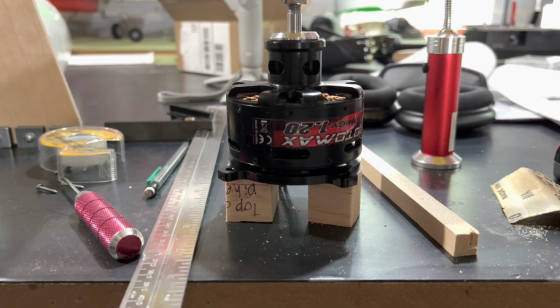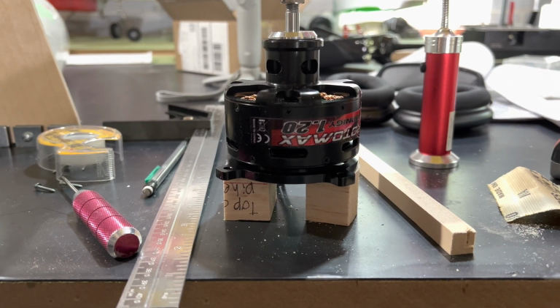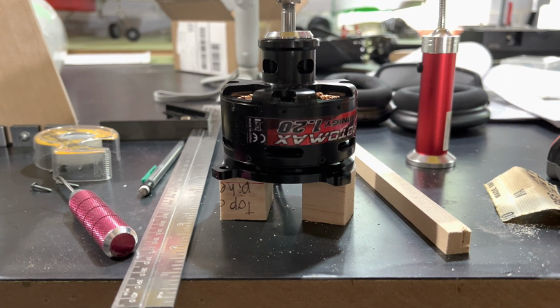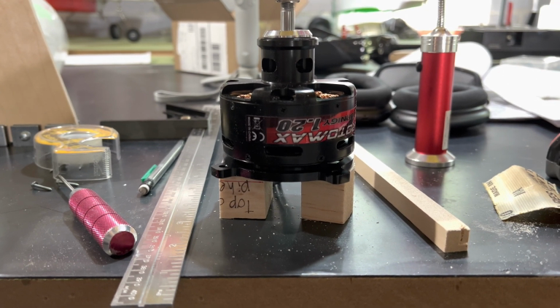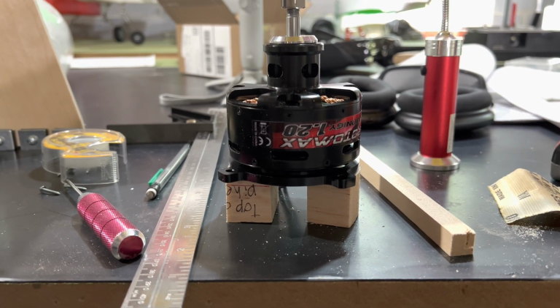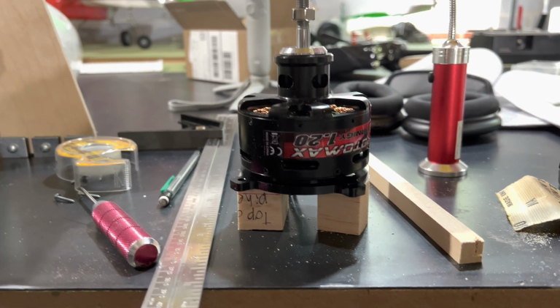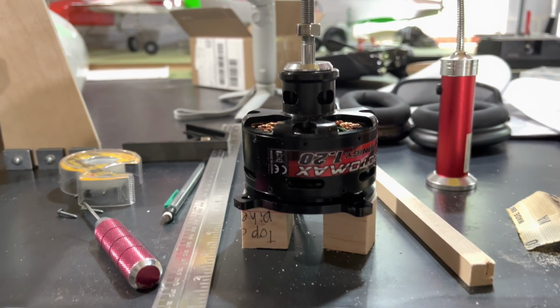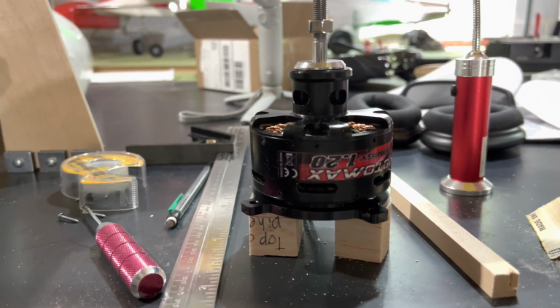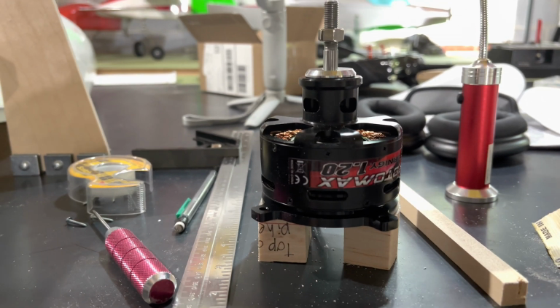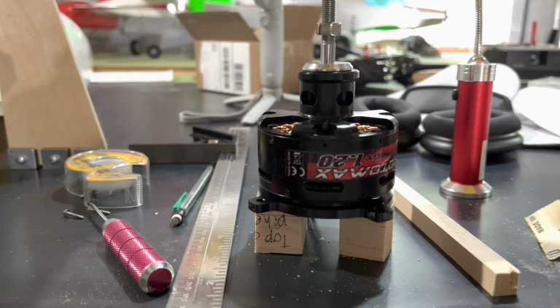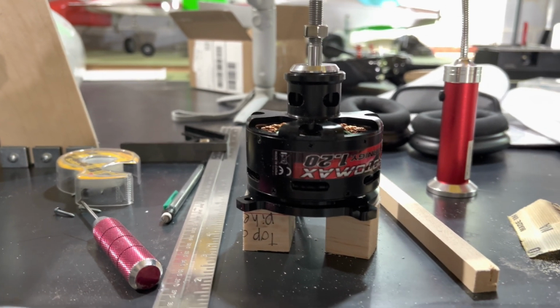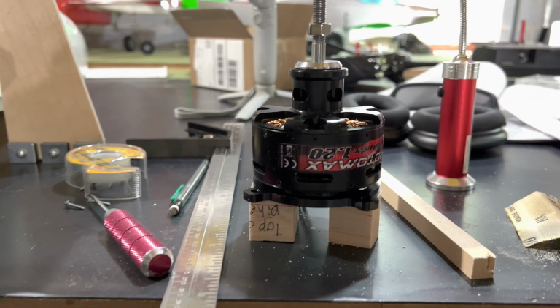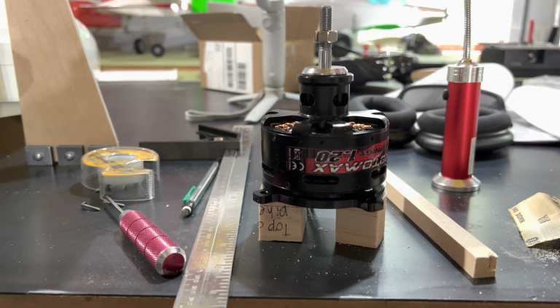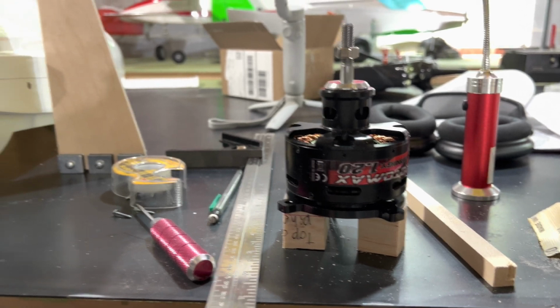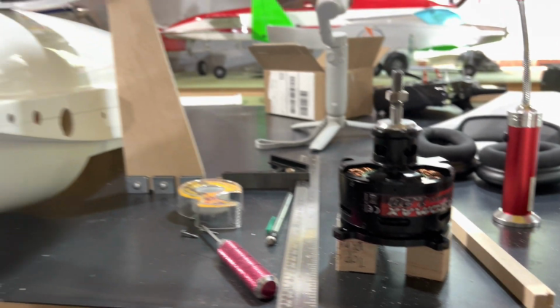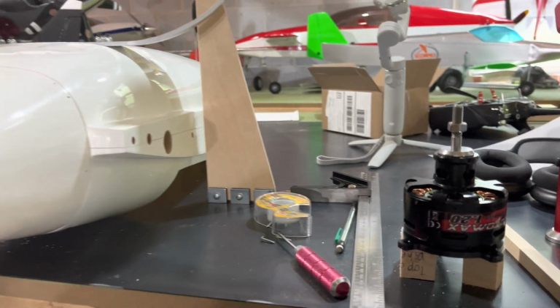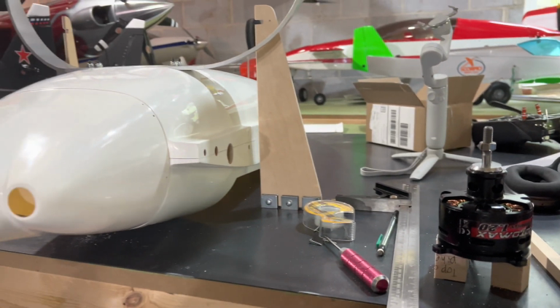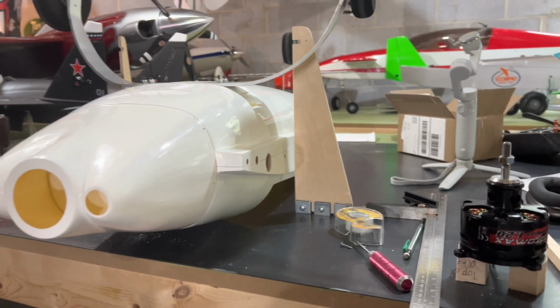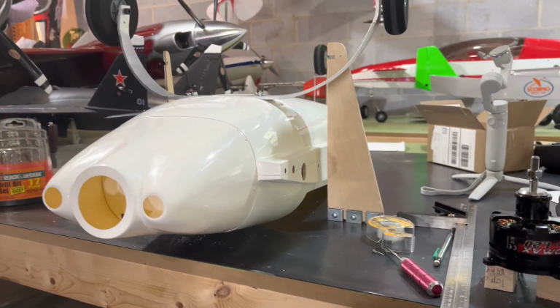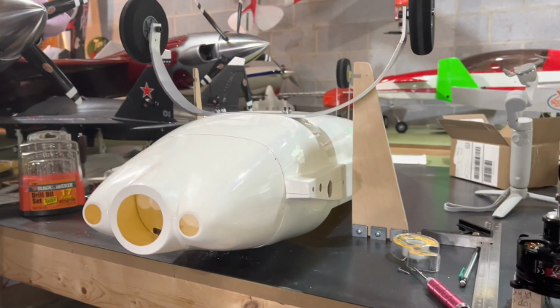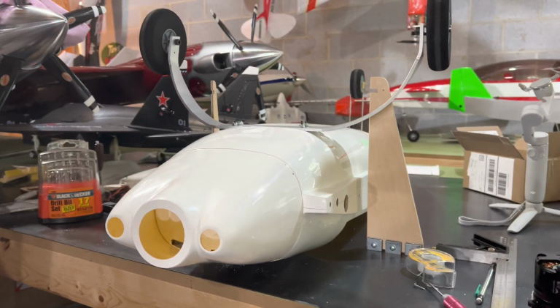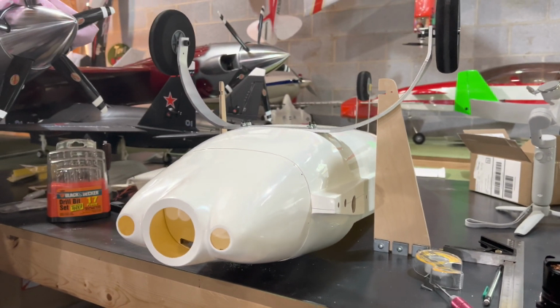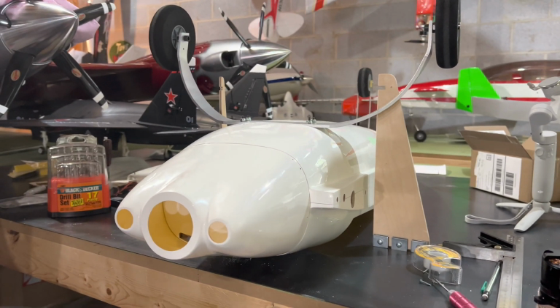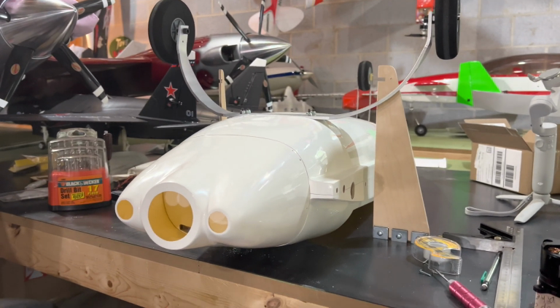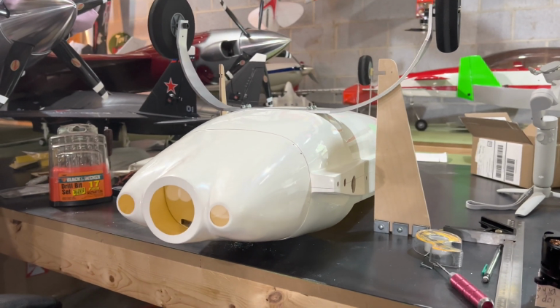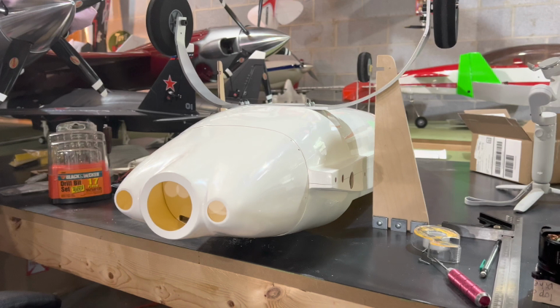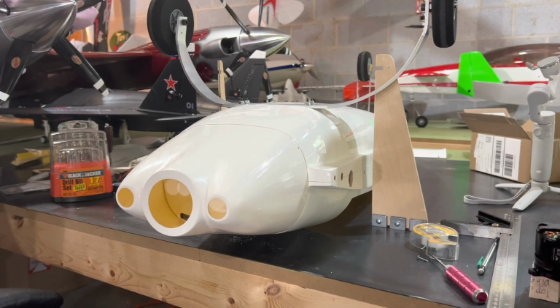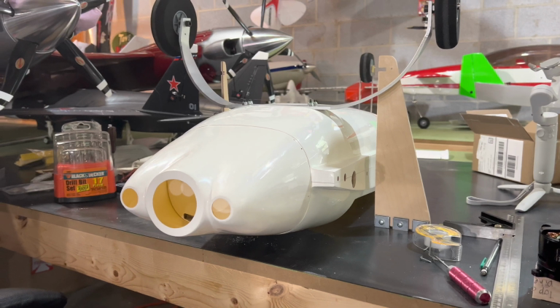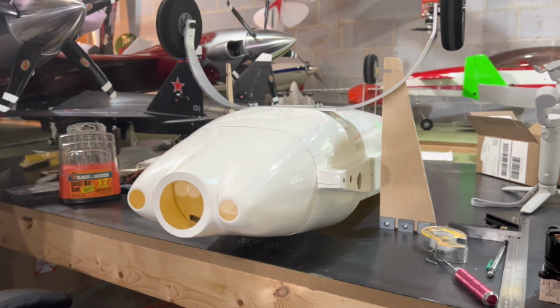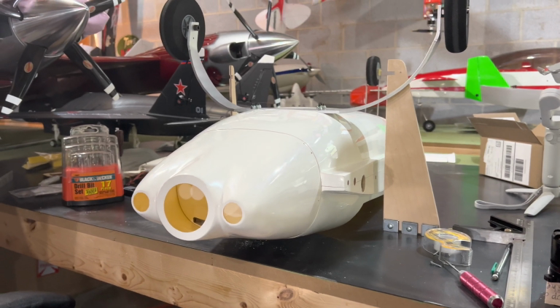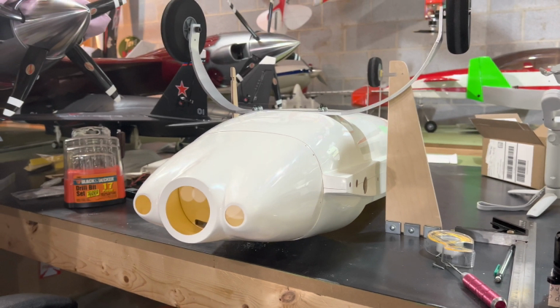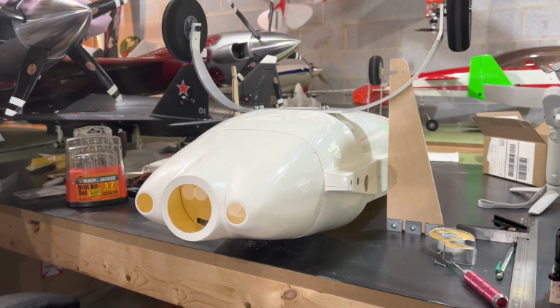Hi, friends. Welcome to the PlainFunRC channel. I'm your host, Saul. We are continuing our build of the experimental aircraft models, RC Velocity XL.